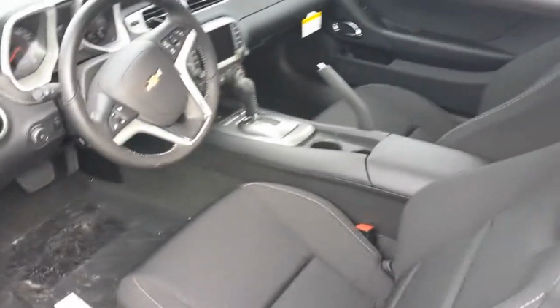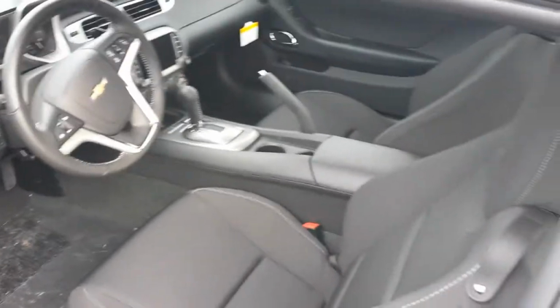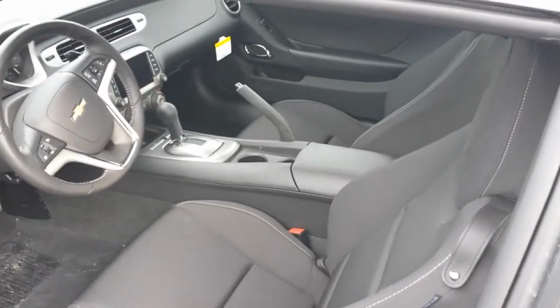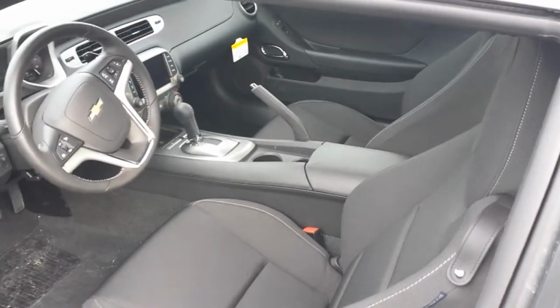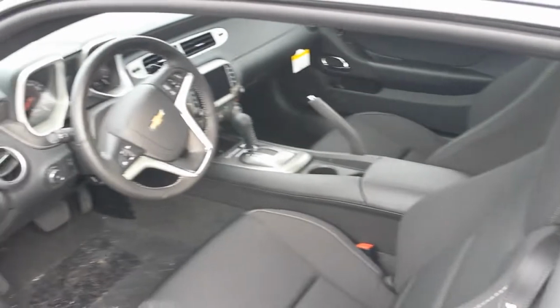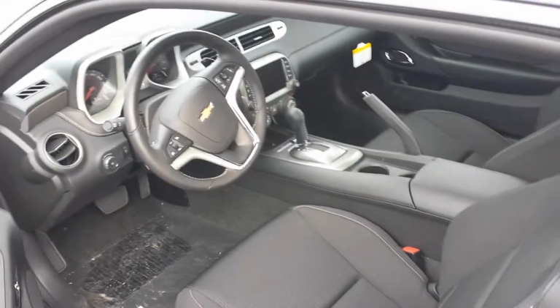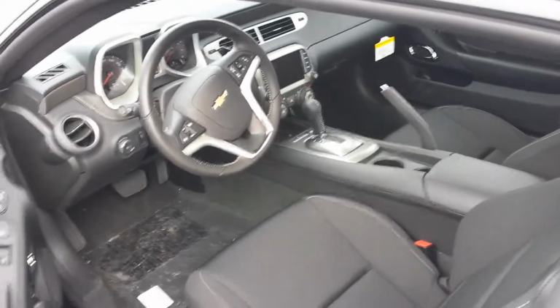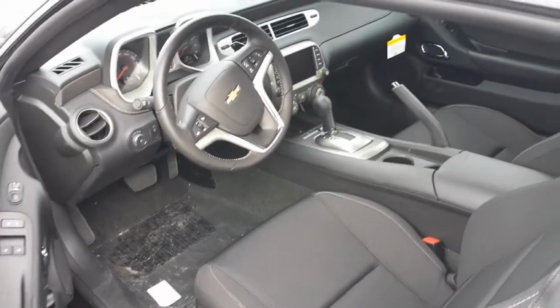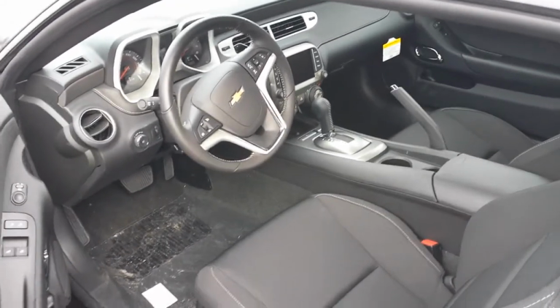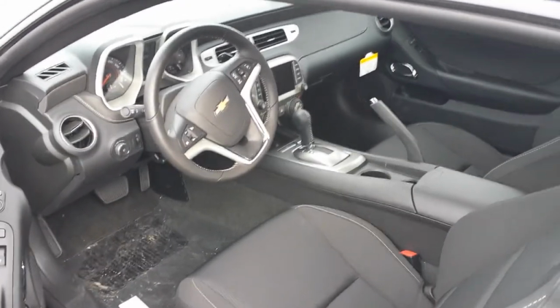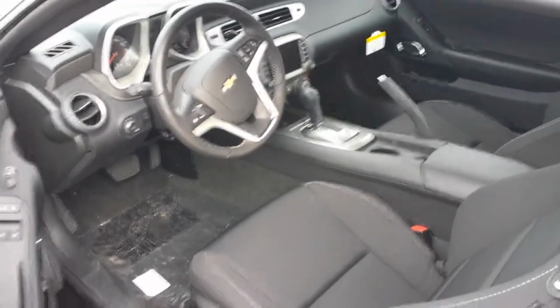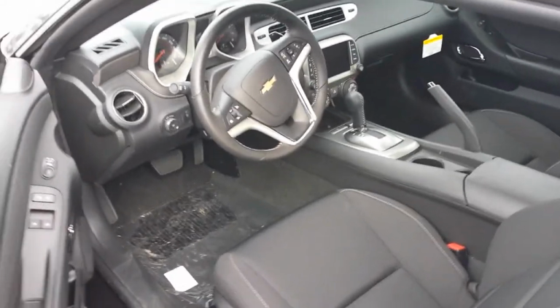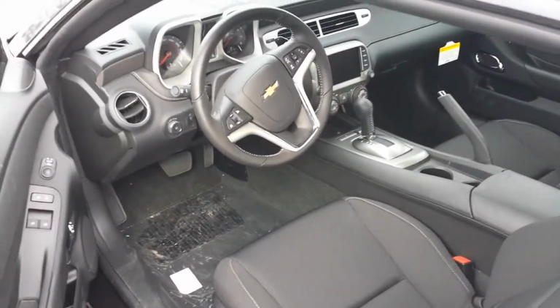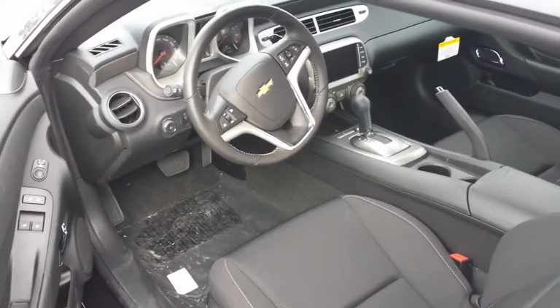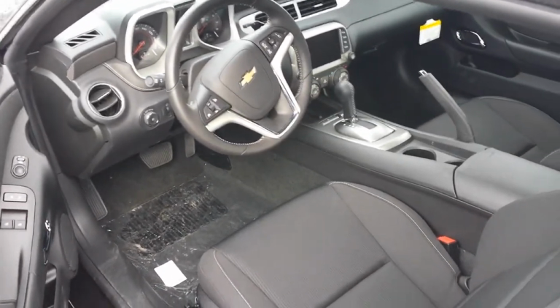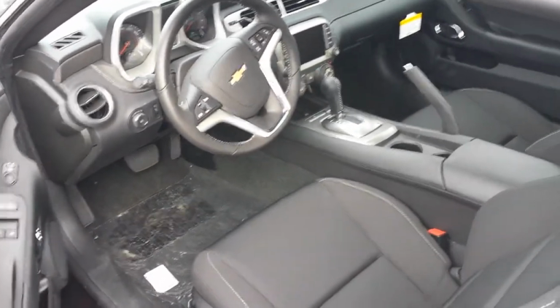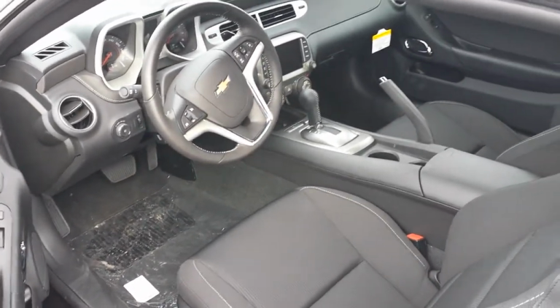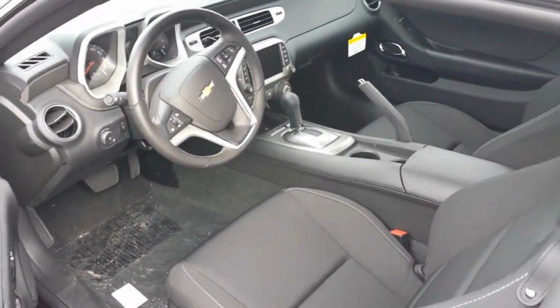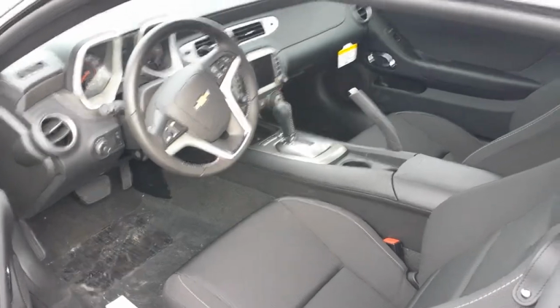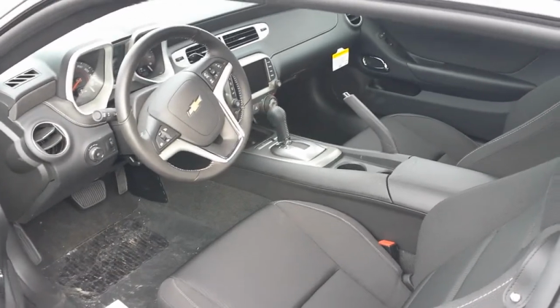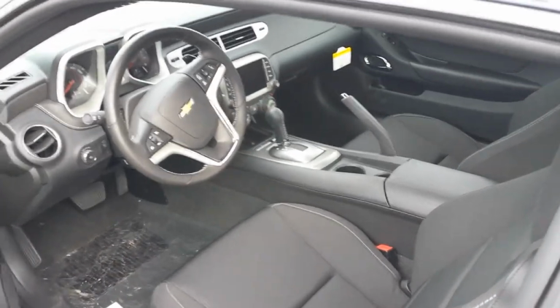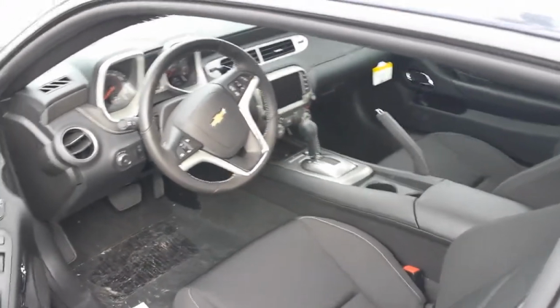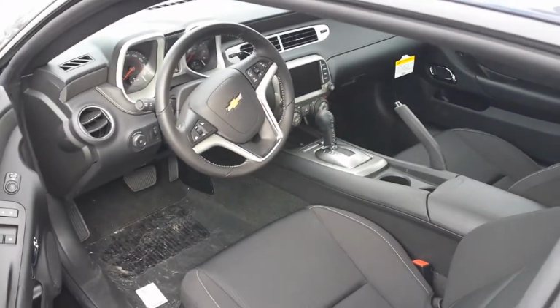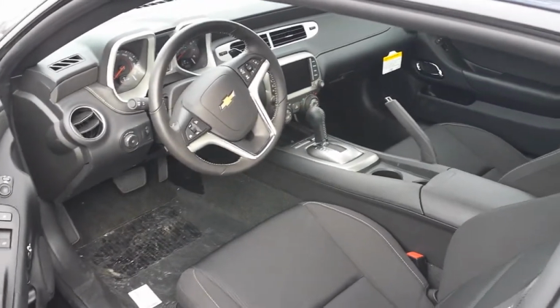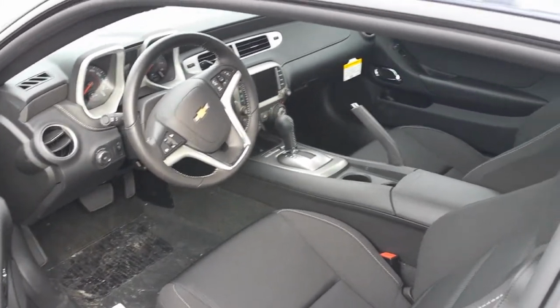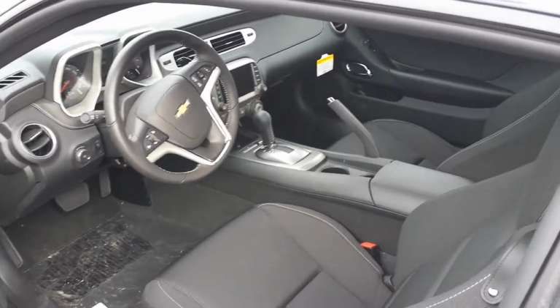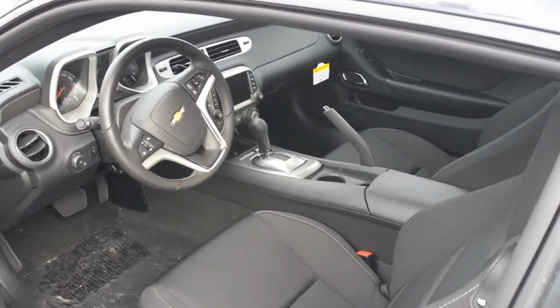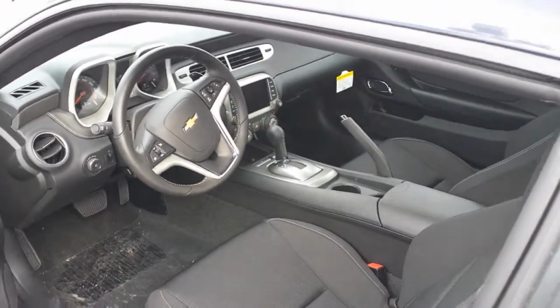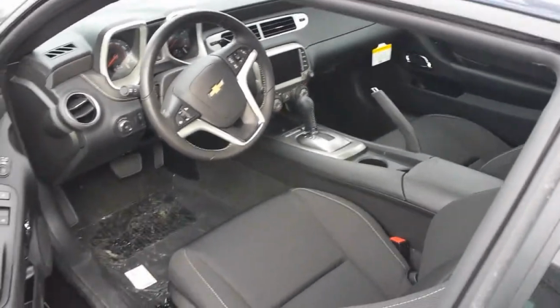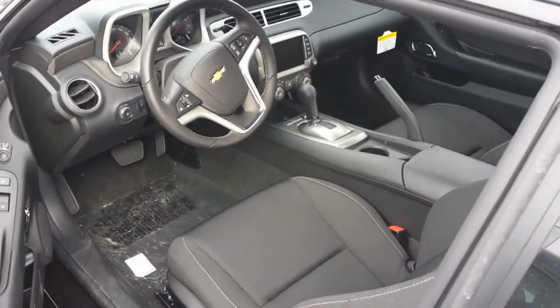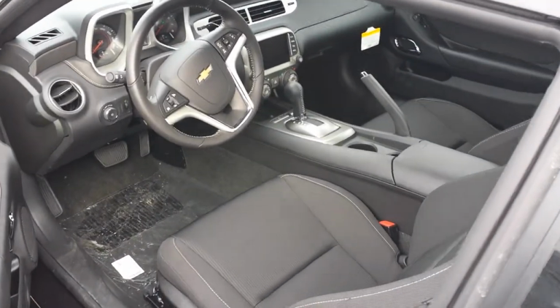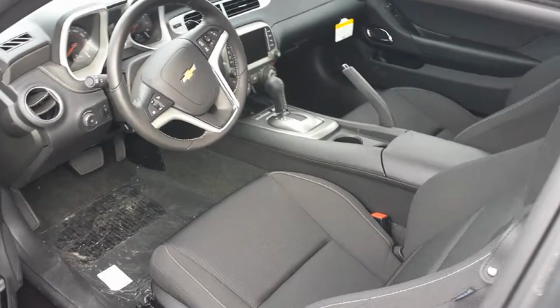Power windows, power locks, power mirrors, and keyless entry are all standard. This one's equipped with the auto starter feature, but the list of options goes on and on, especially with the paint and pinstriping that you can do with these cars.